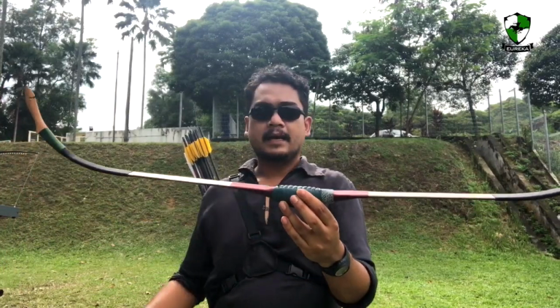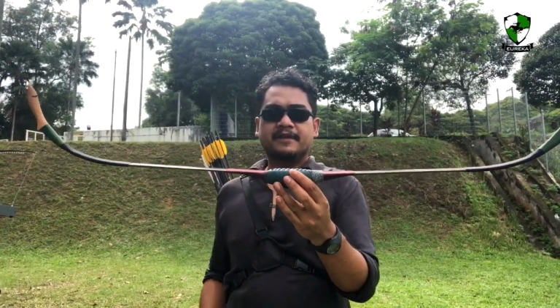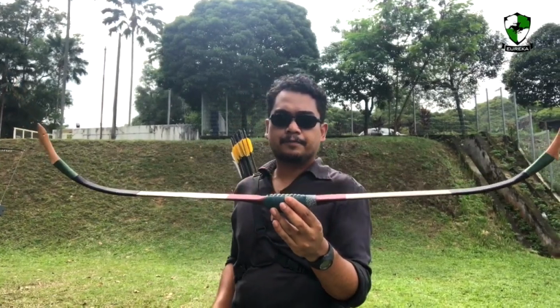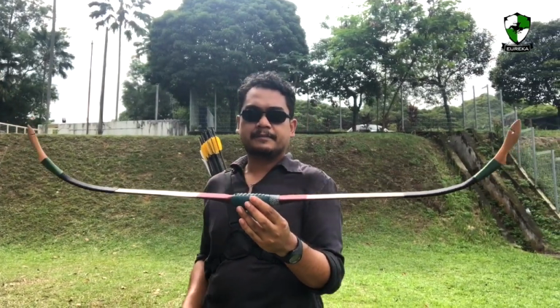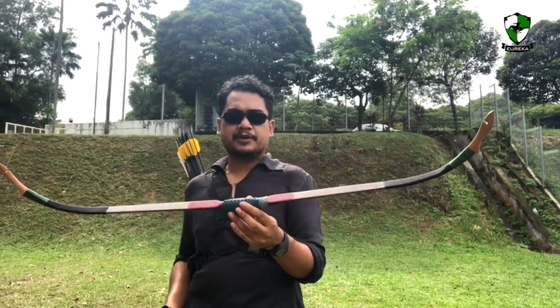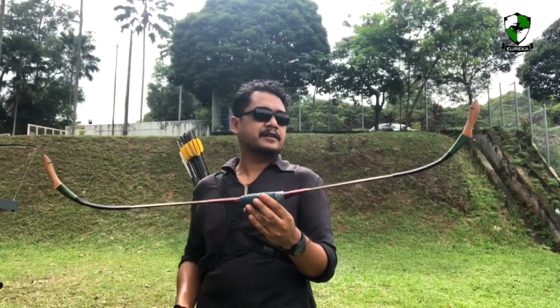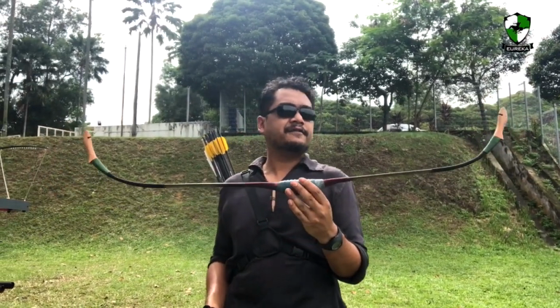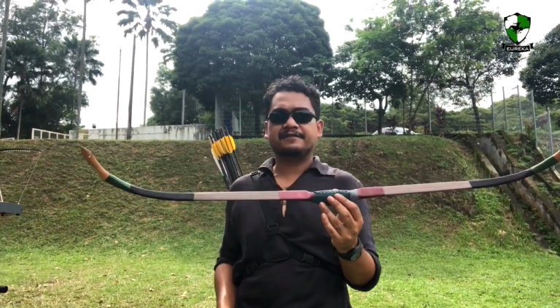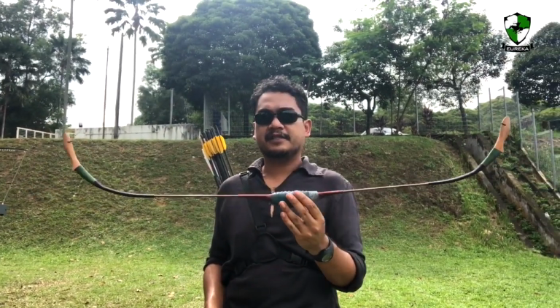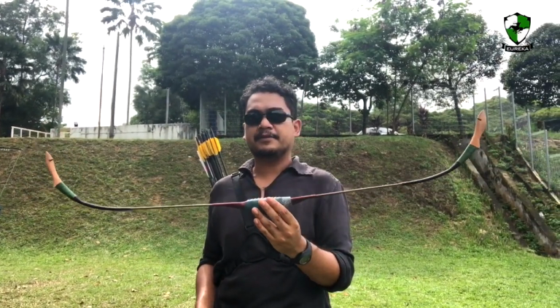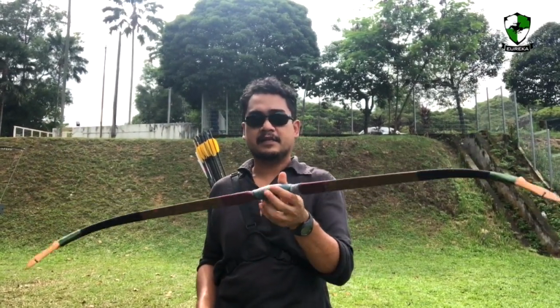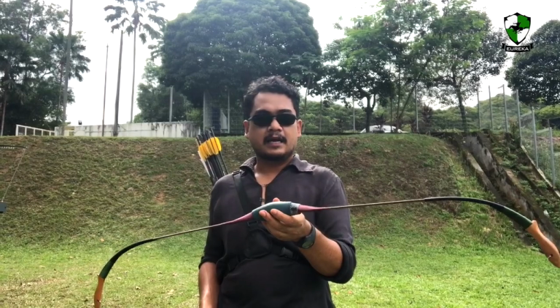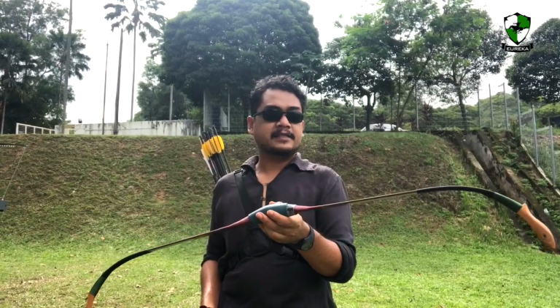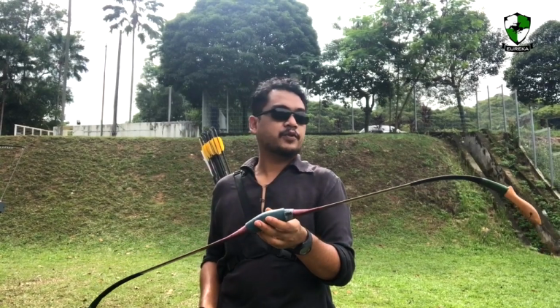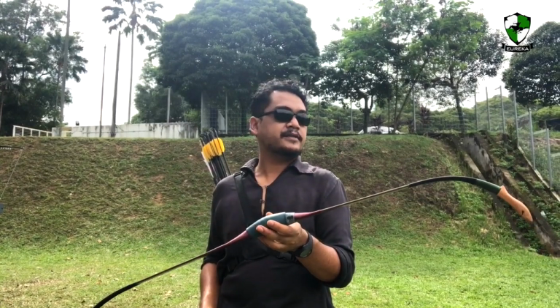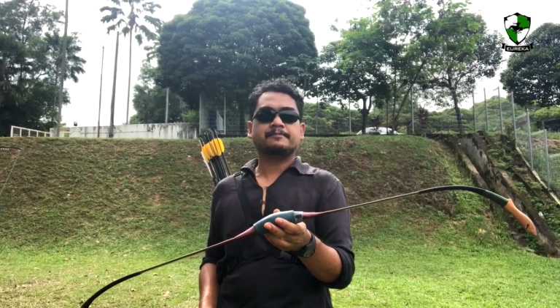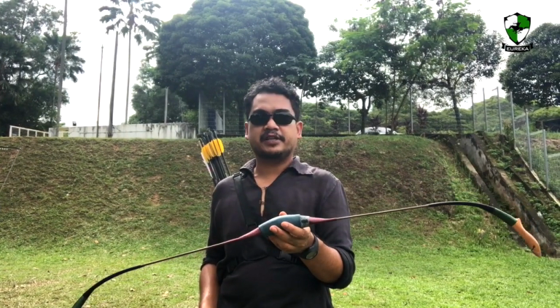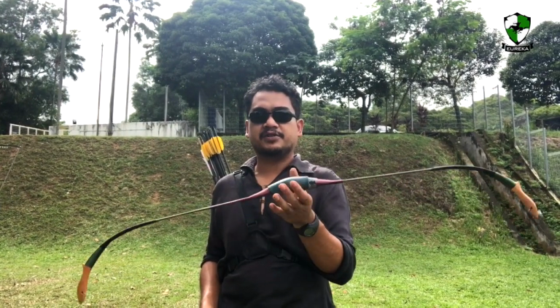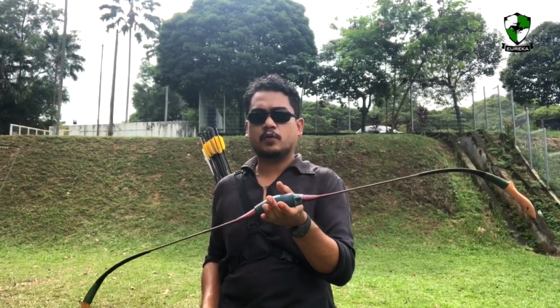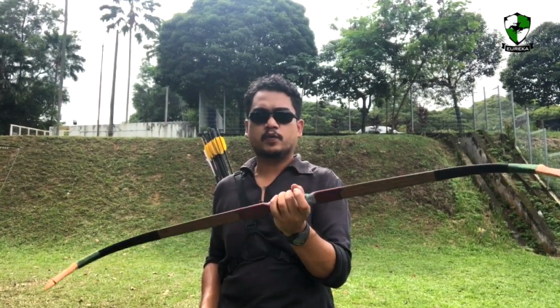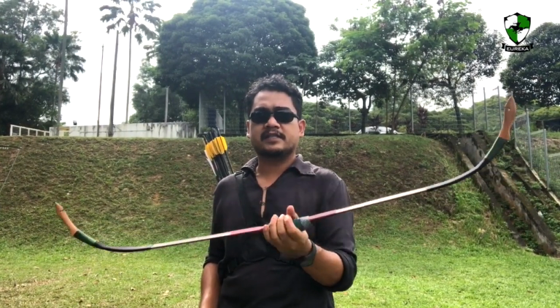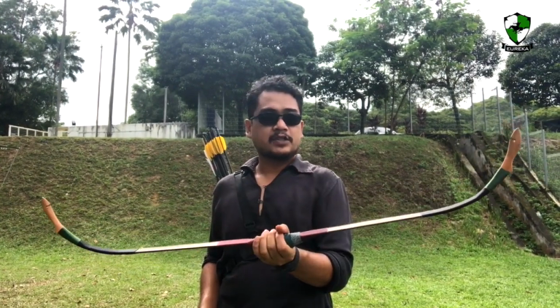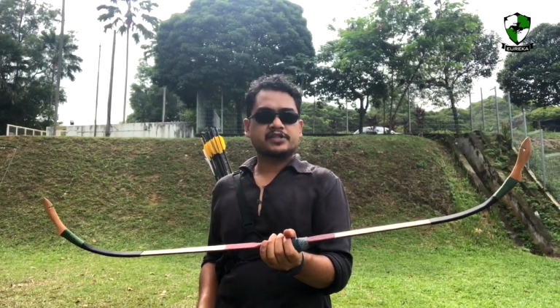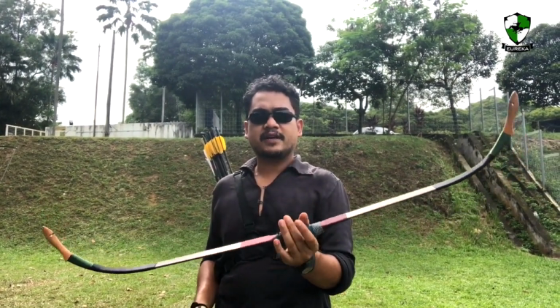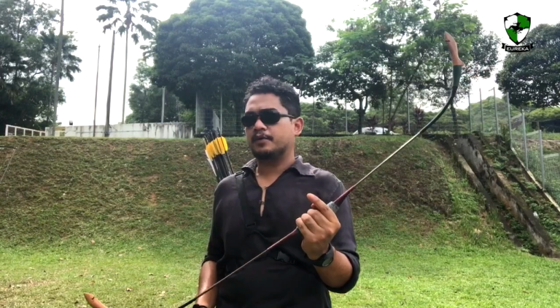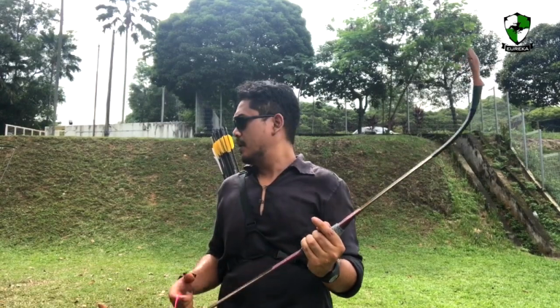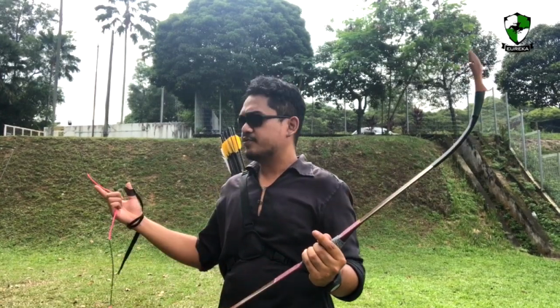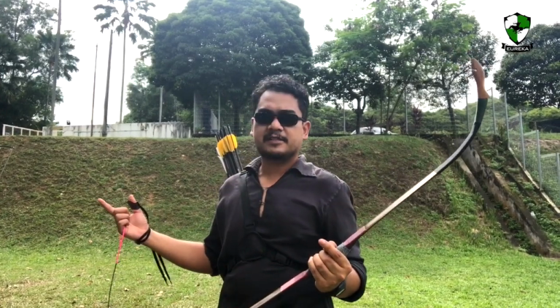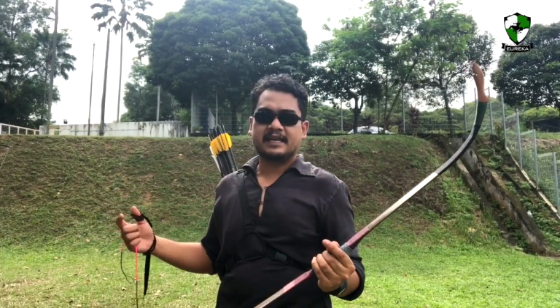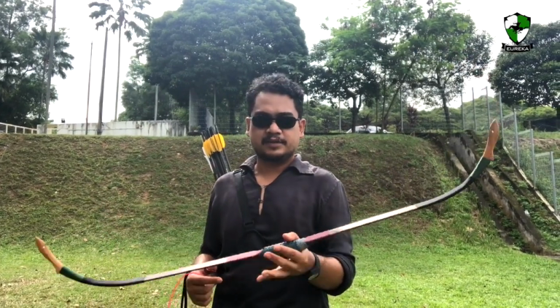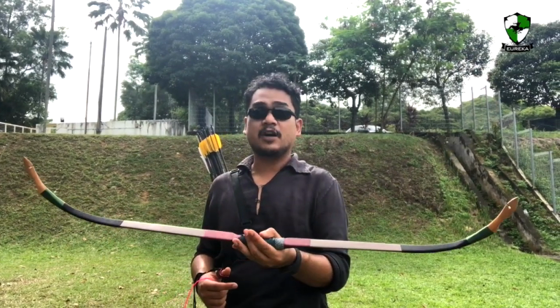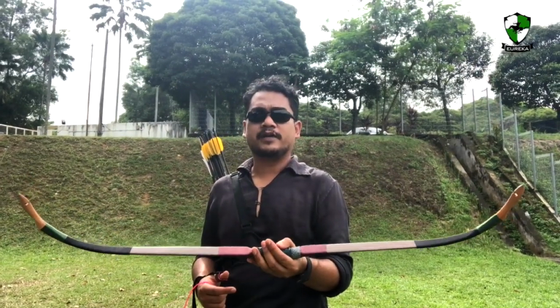I believe the bow pulls about 45 to 46 pounds. I just requested this poundage to see how well it works. We're going to try out the bow, try out the speed, and see how it performs.